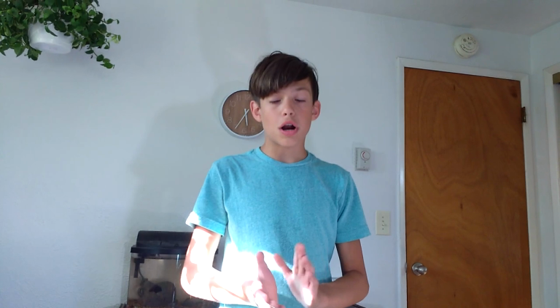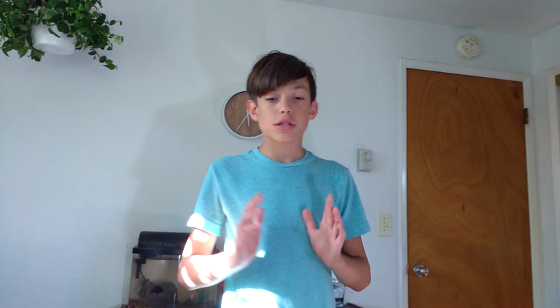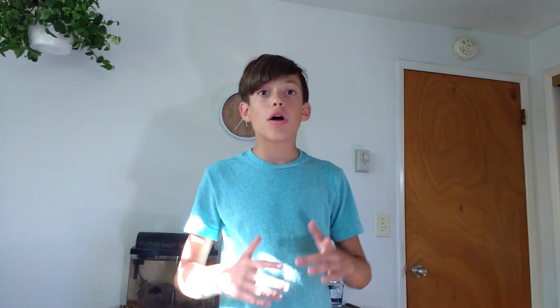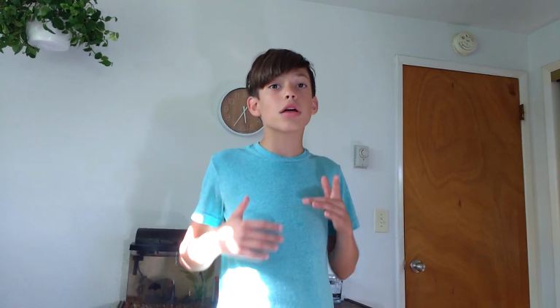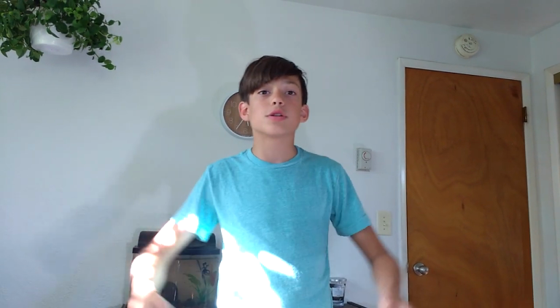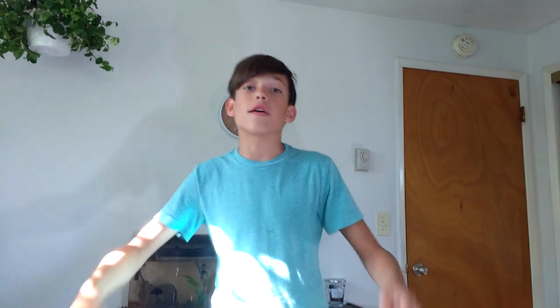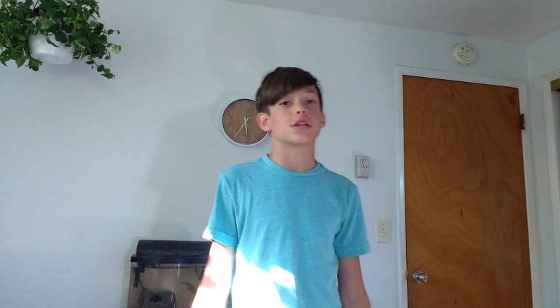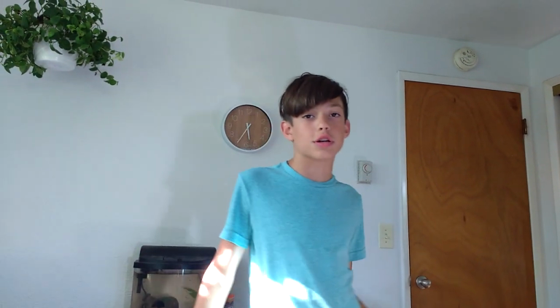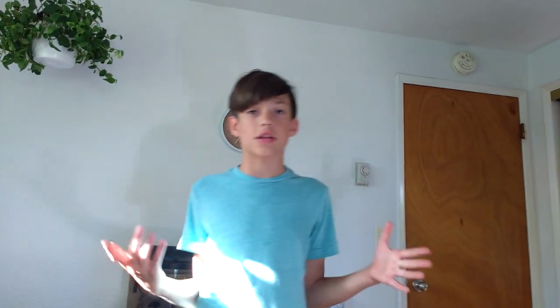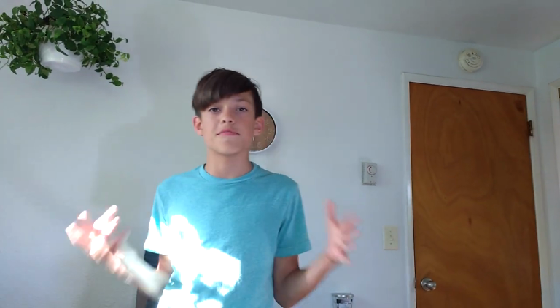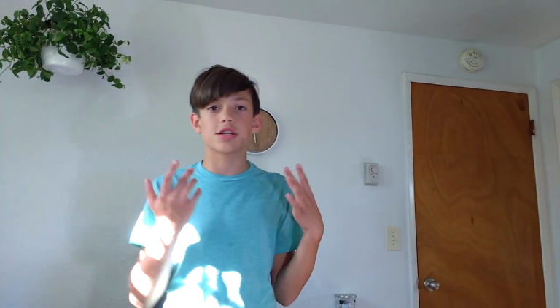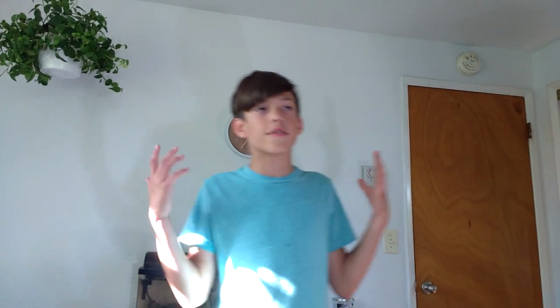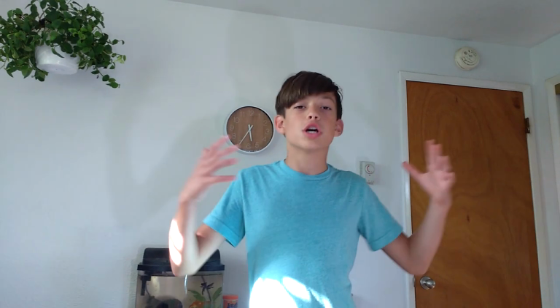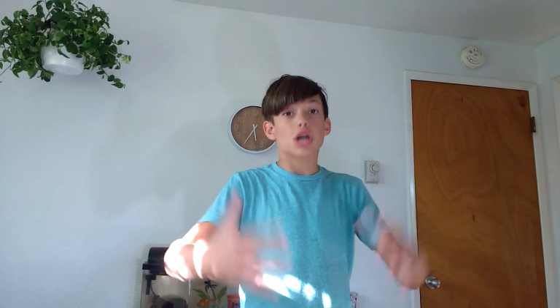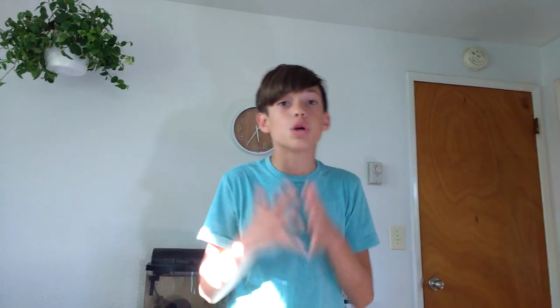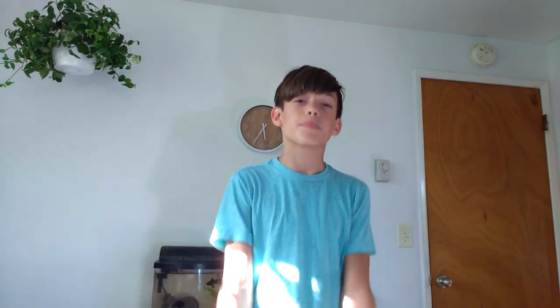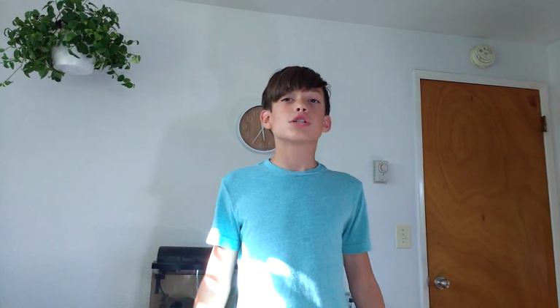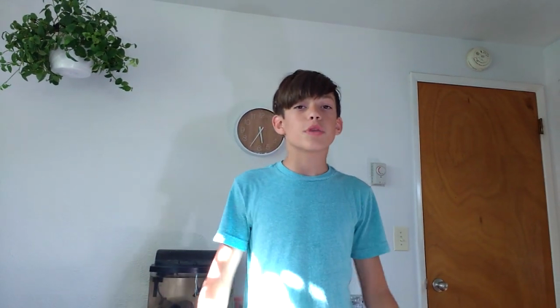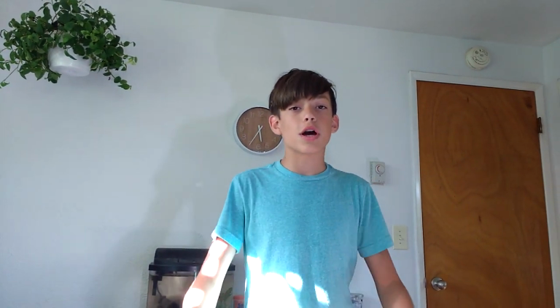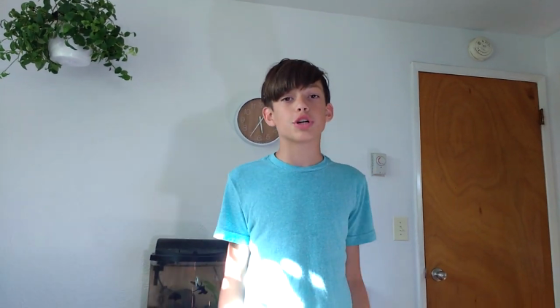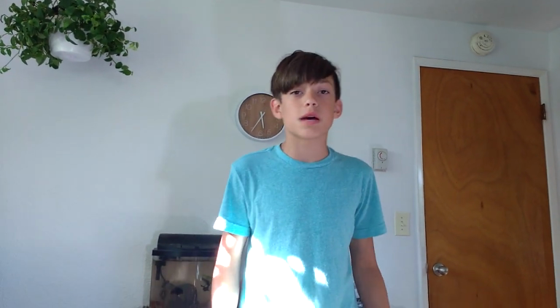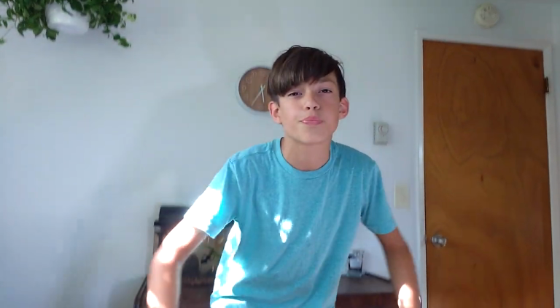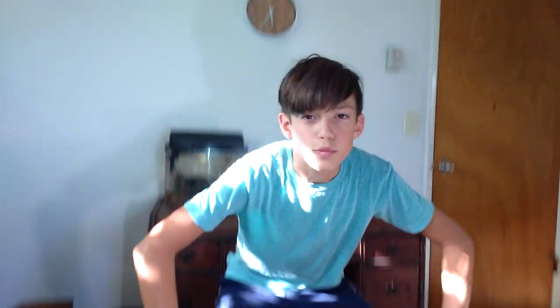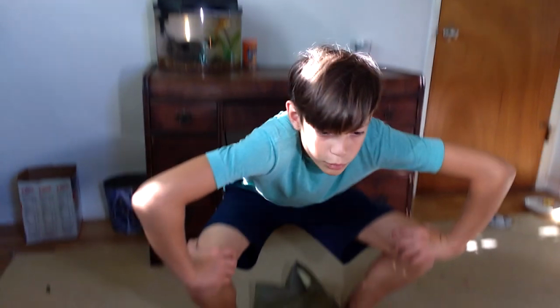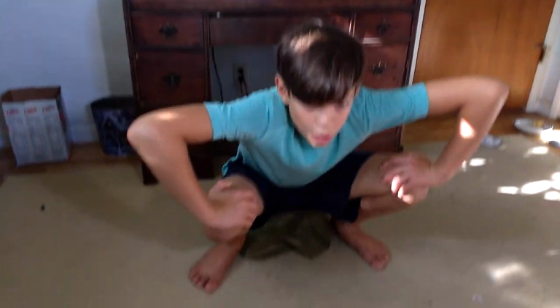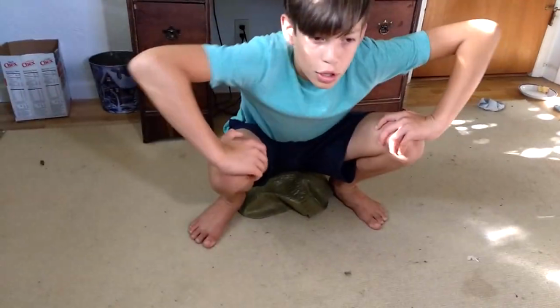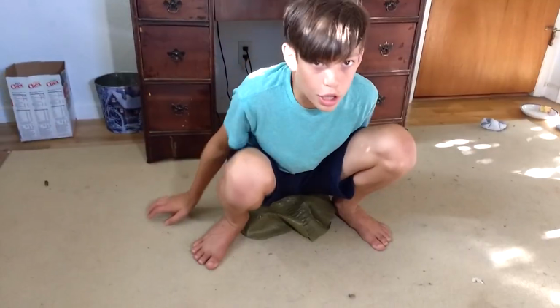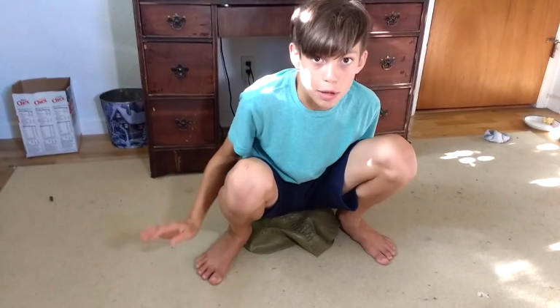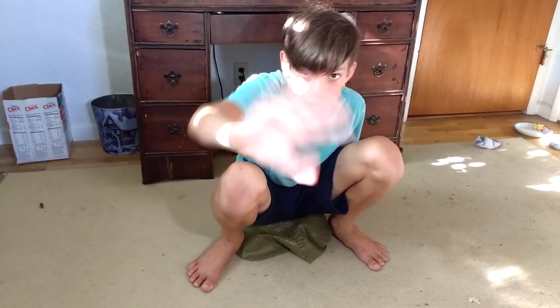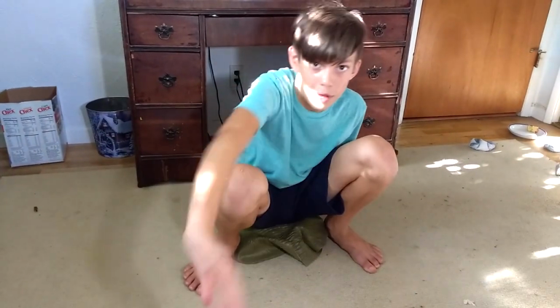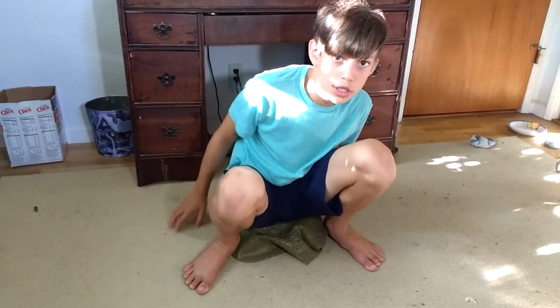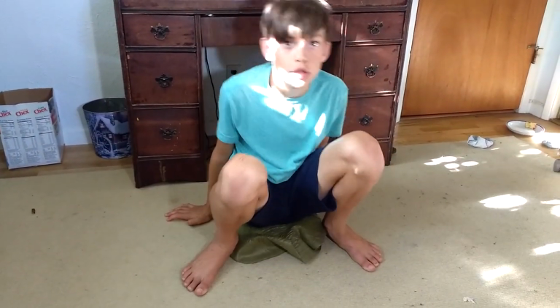Alright, so probably one of the most obvious things that you can do with an elephant mask is, of course, use it as a toilet. So, here we go, I'll show you an example. Alright, so I'll probably need some privacy, so...